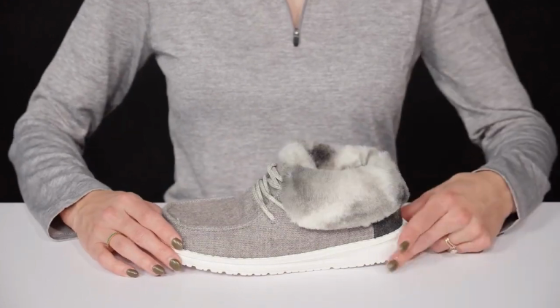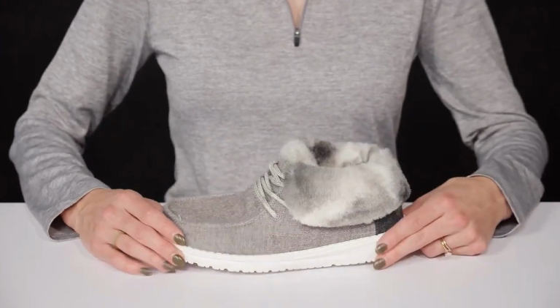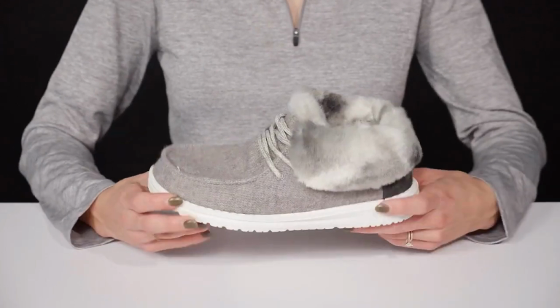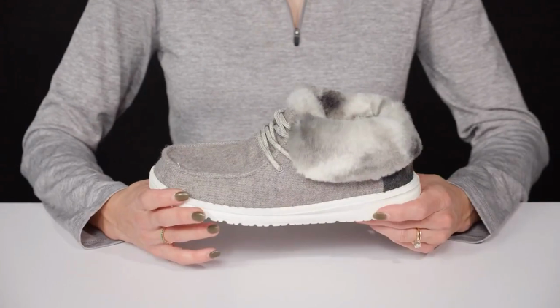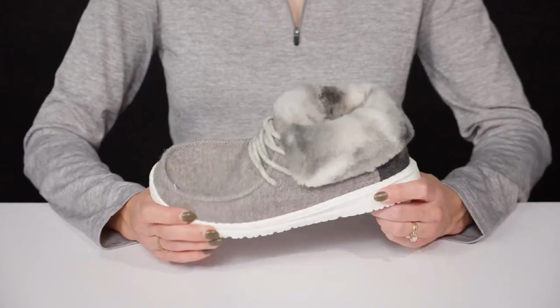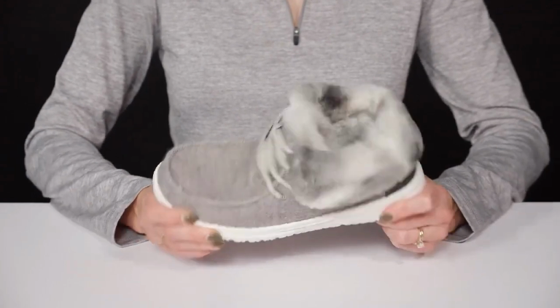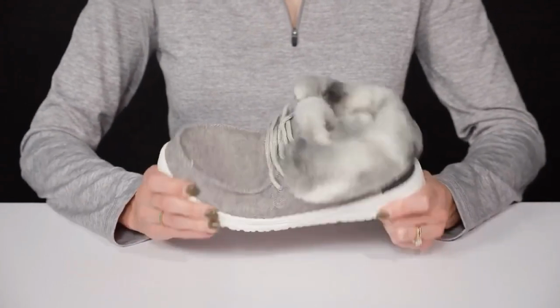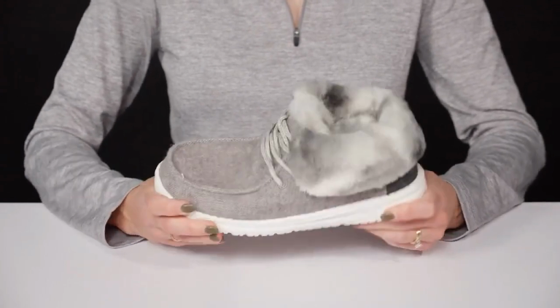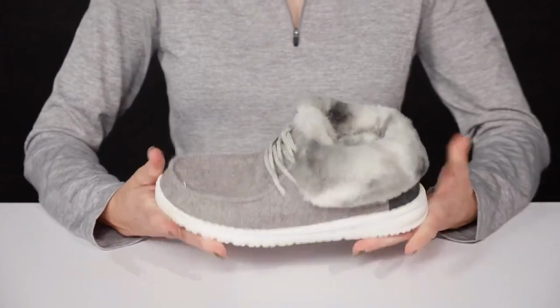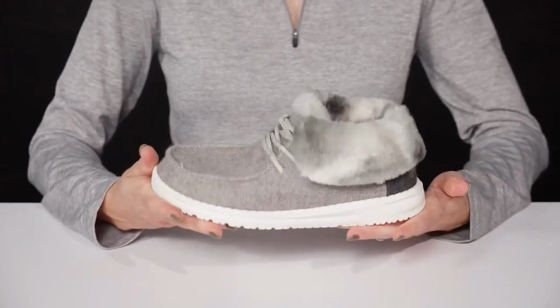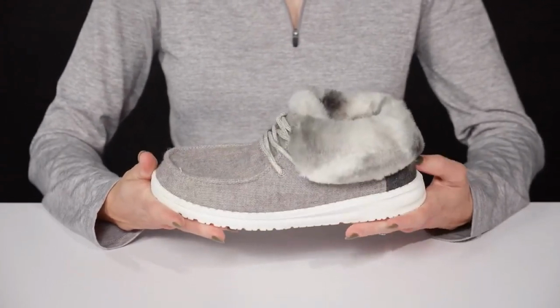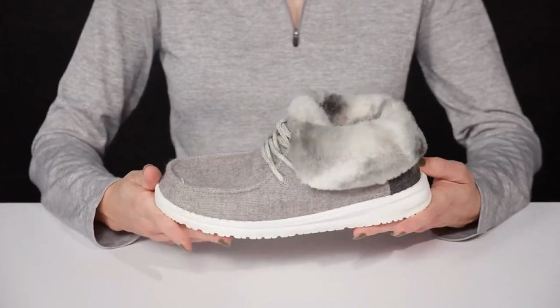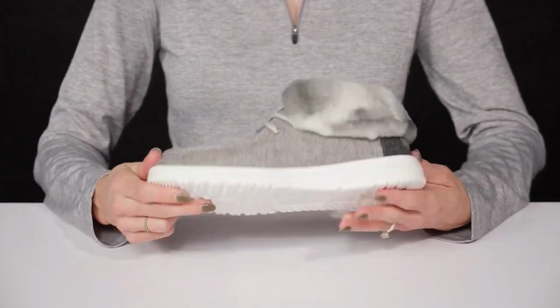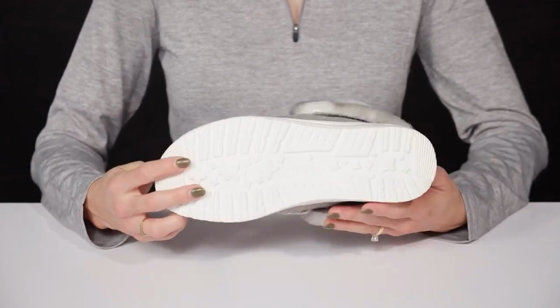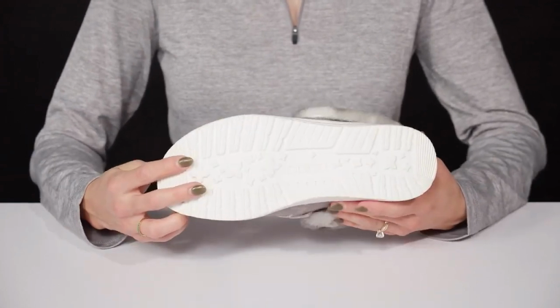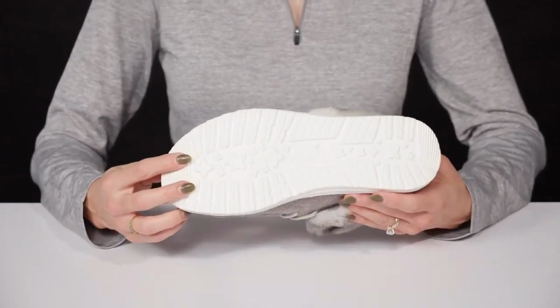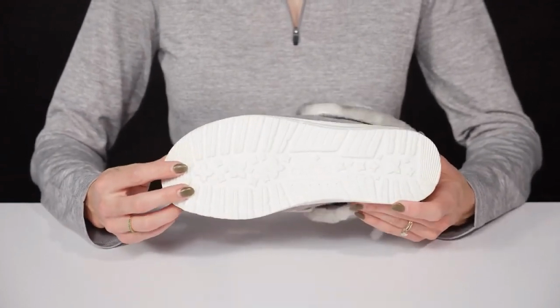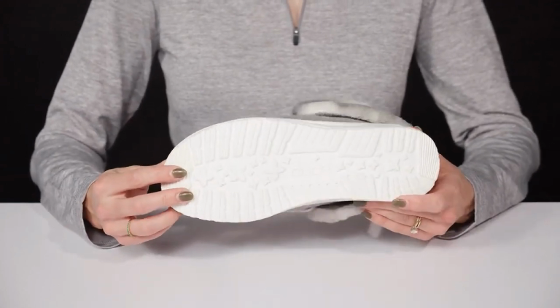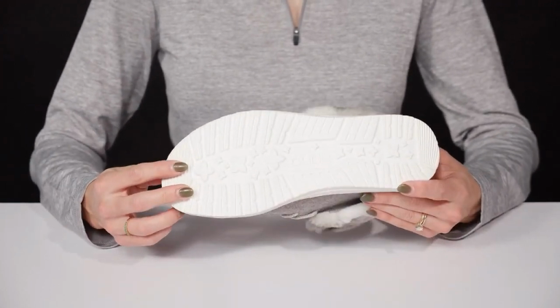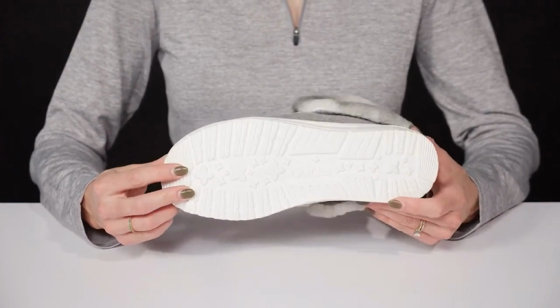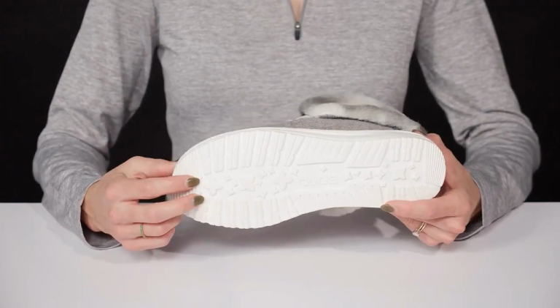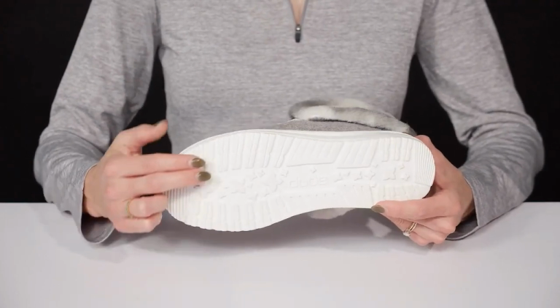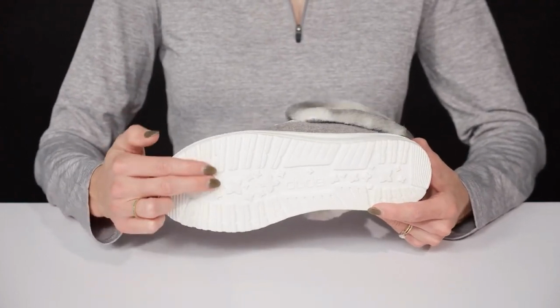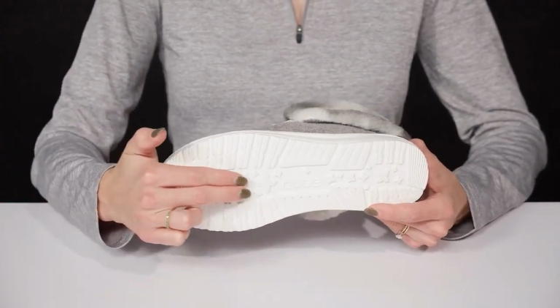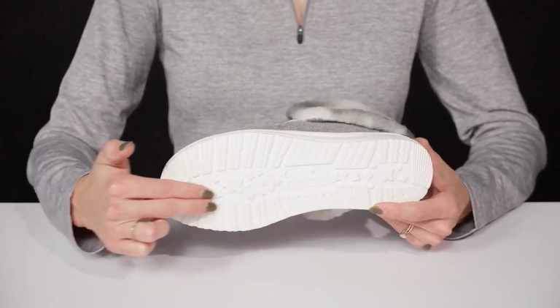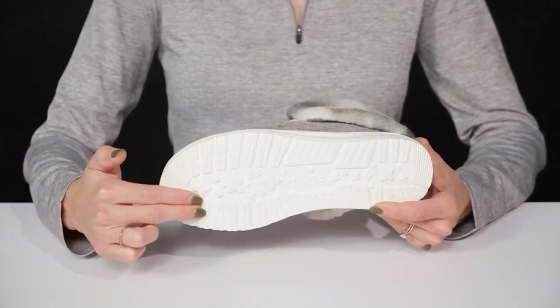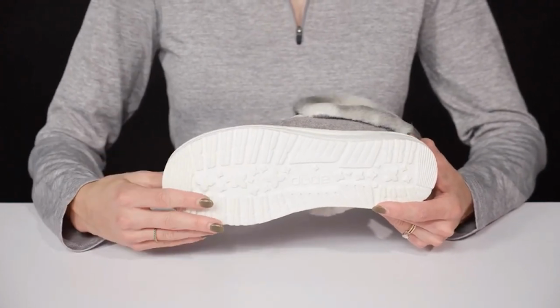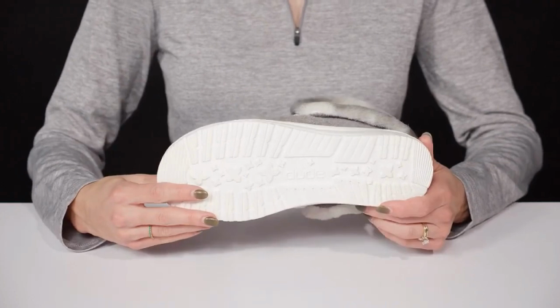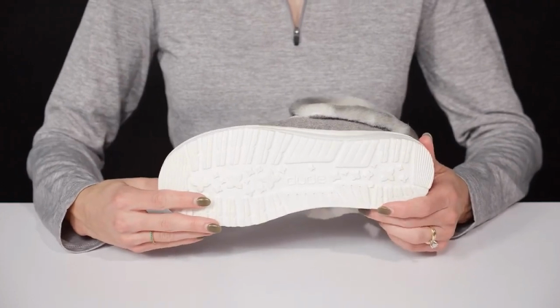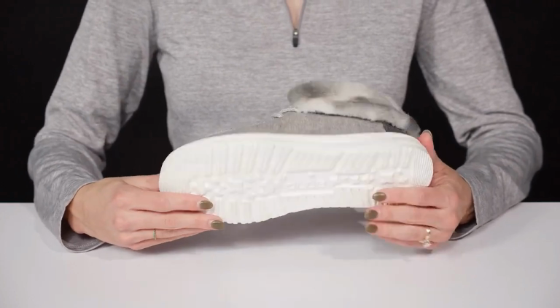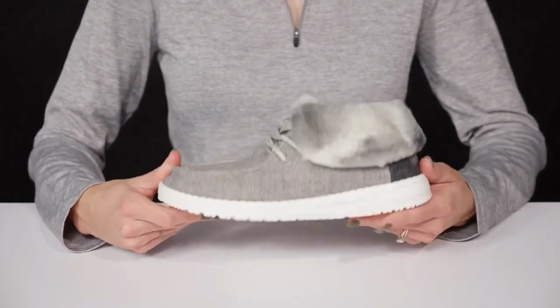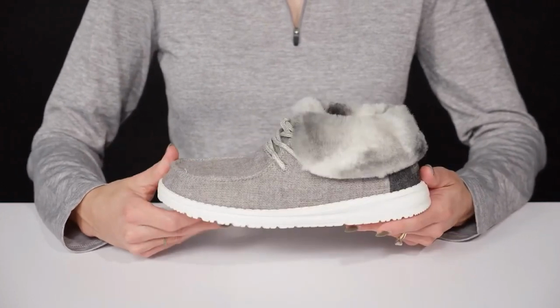They have a casual midsole with a really flexible and lightweight build. And then they sit on top of this sweet outsole — it has grooves and lugs to provide you with some traction under your feet.